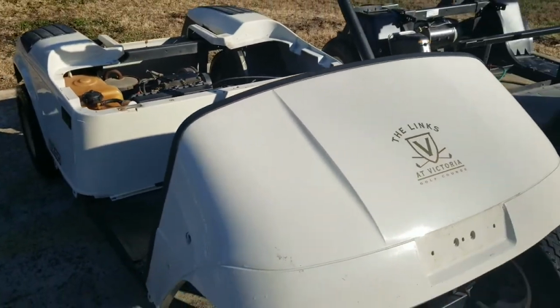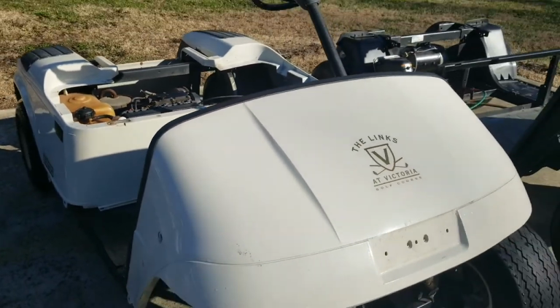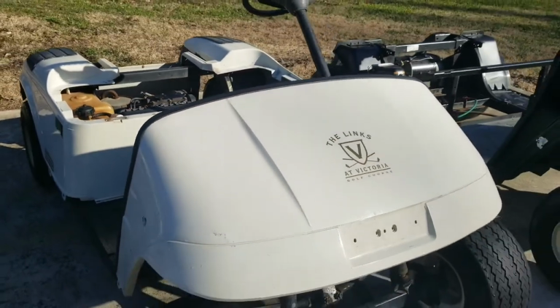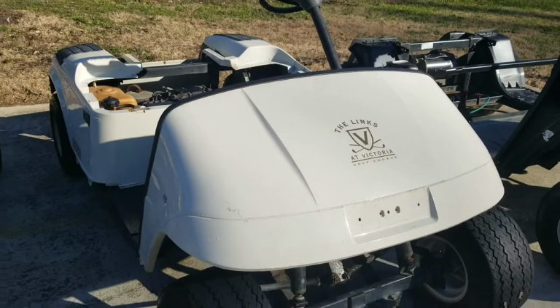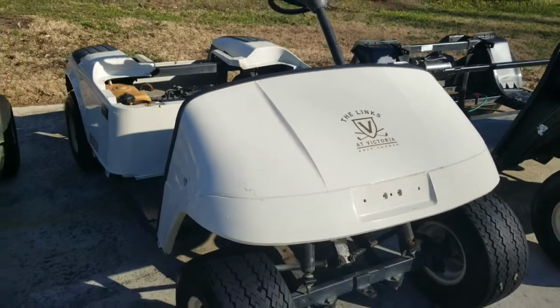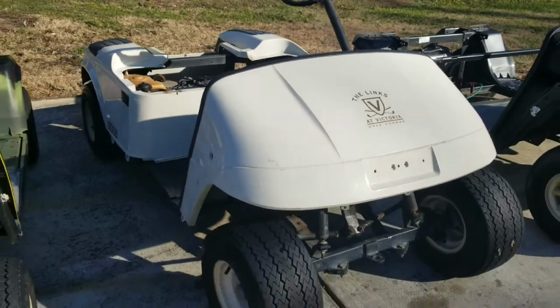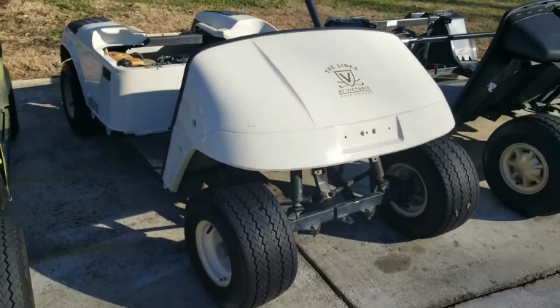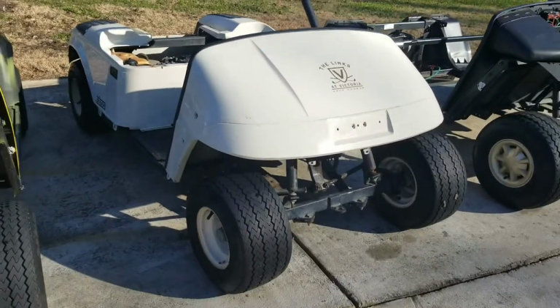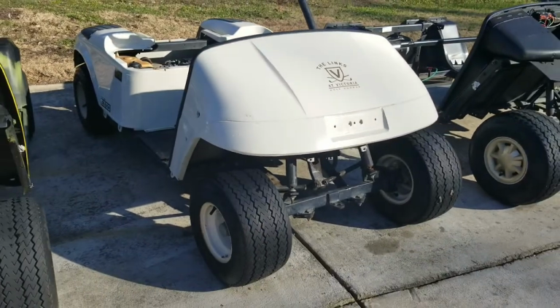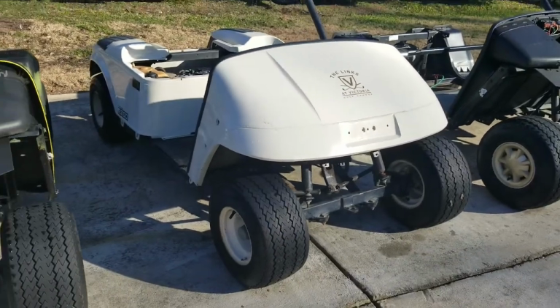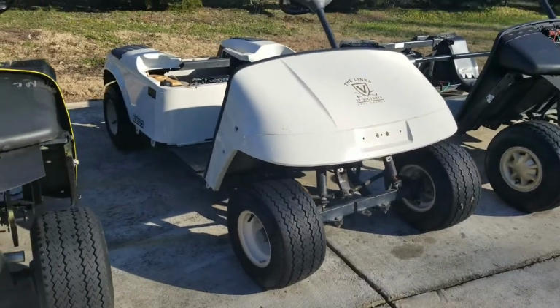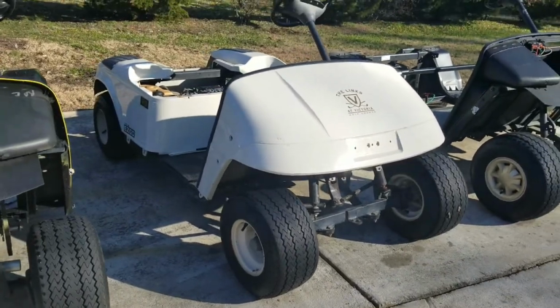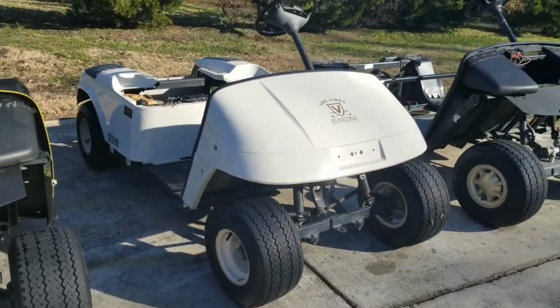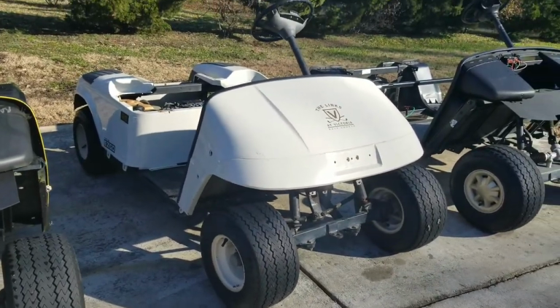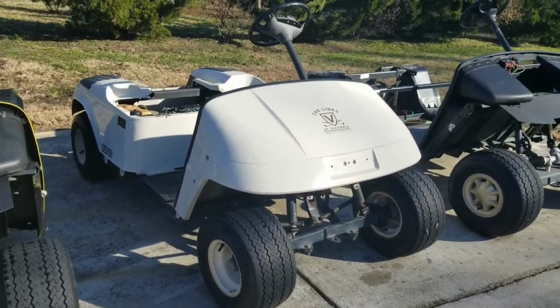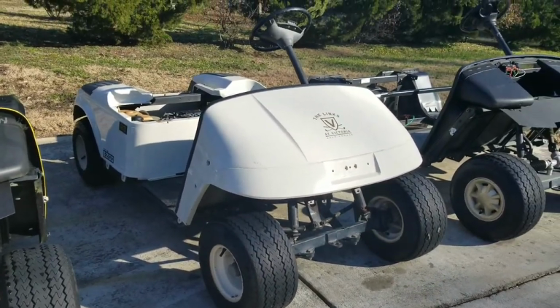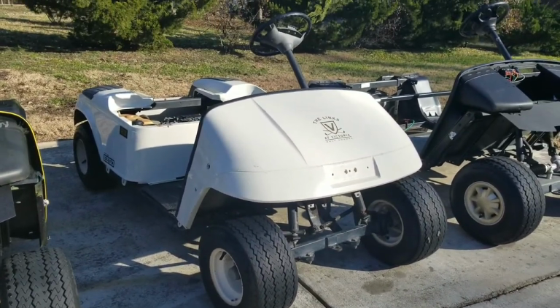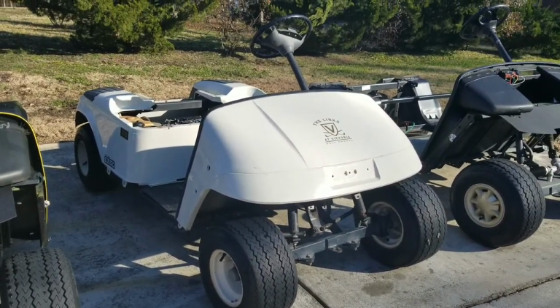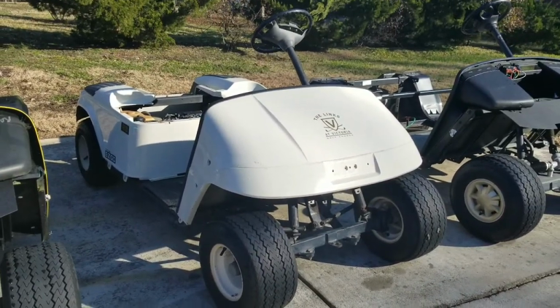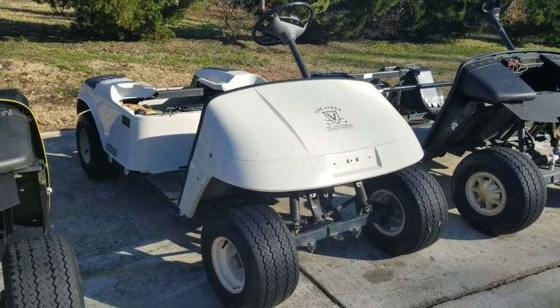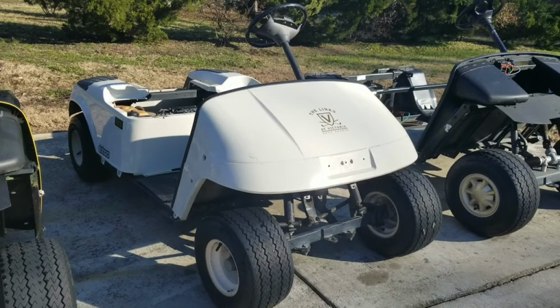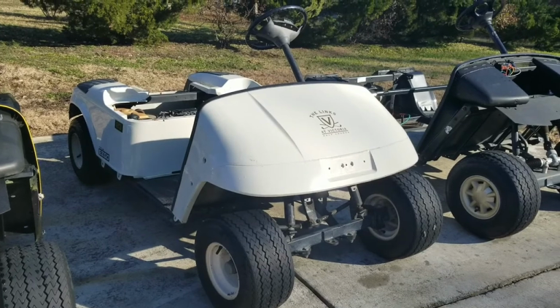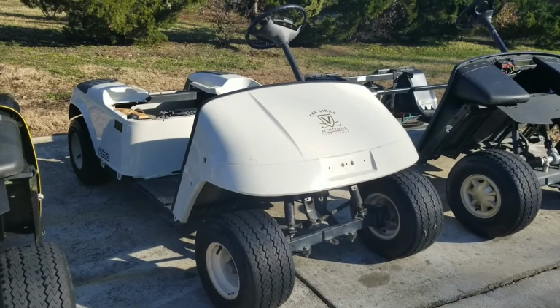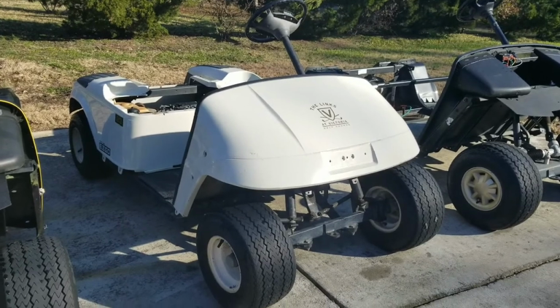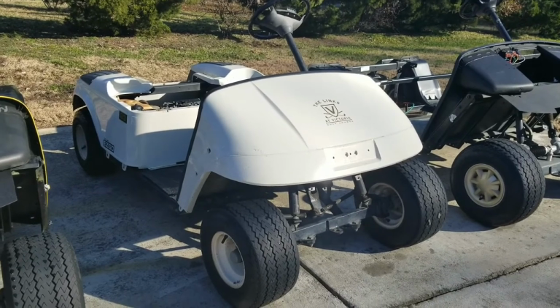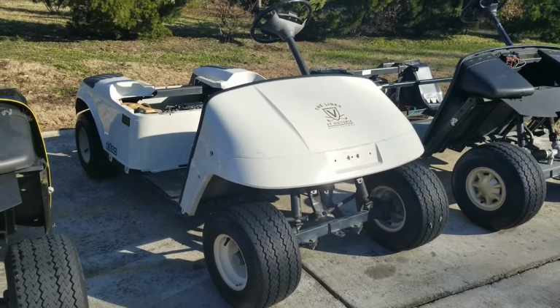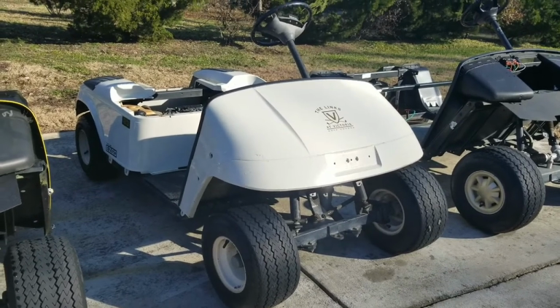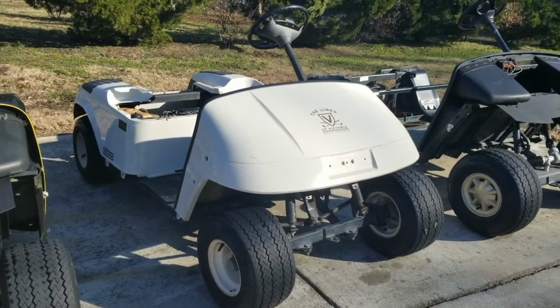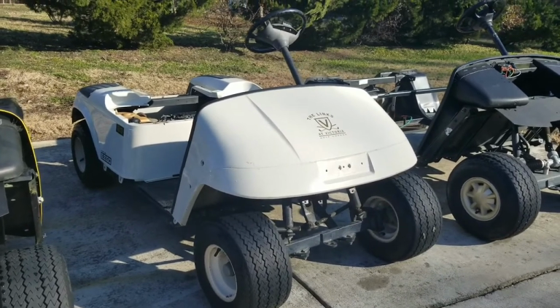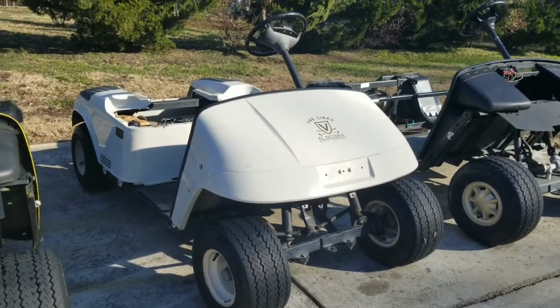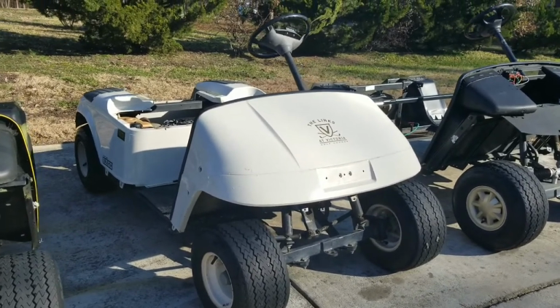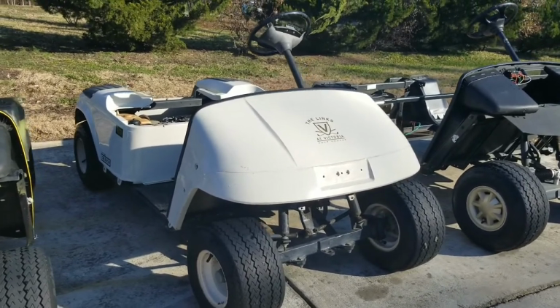So I think this would make a good little work utility type cart and also look really good. That's the gas cart — coming soon.